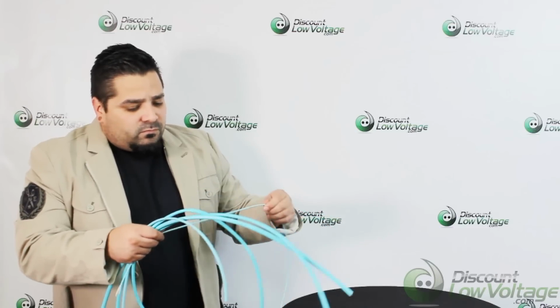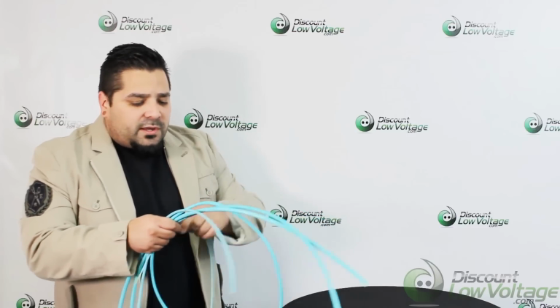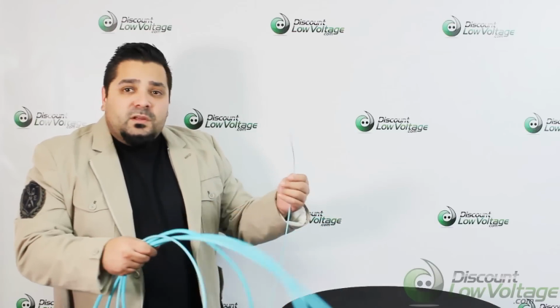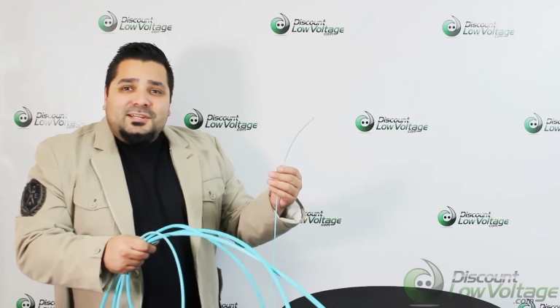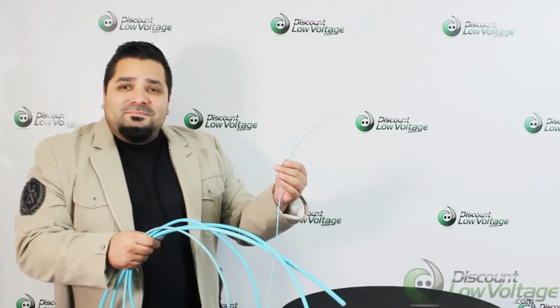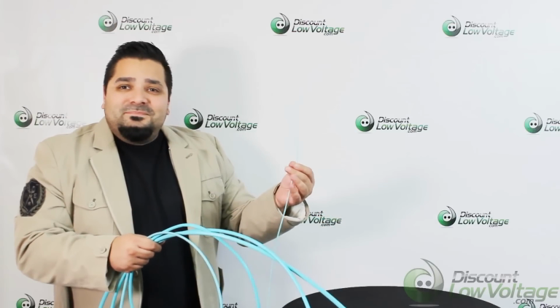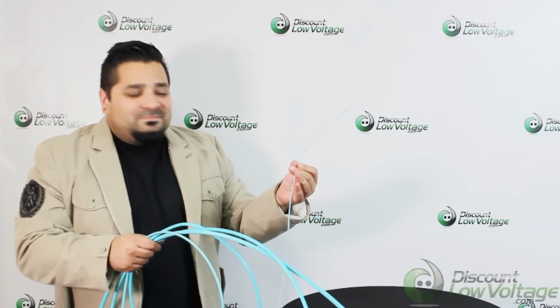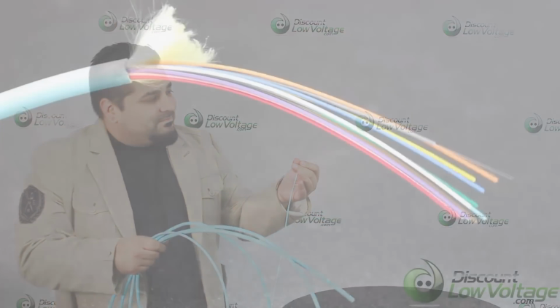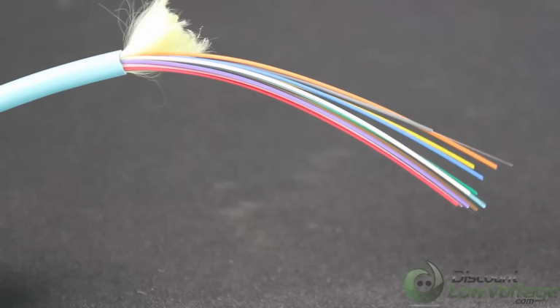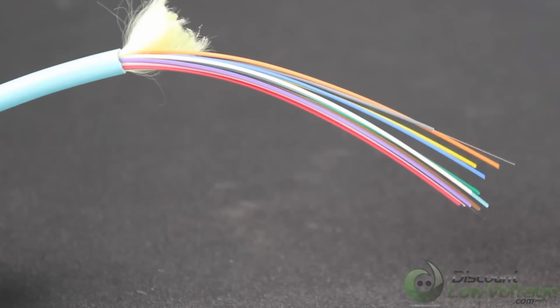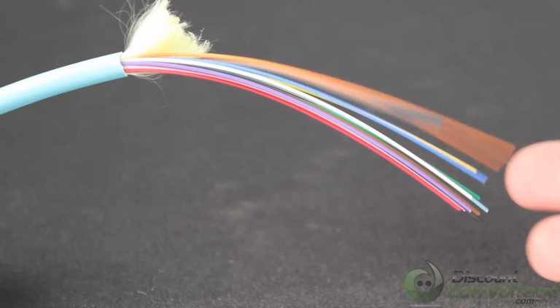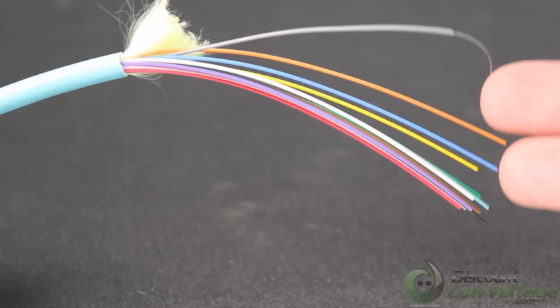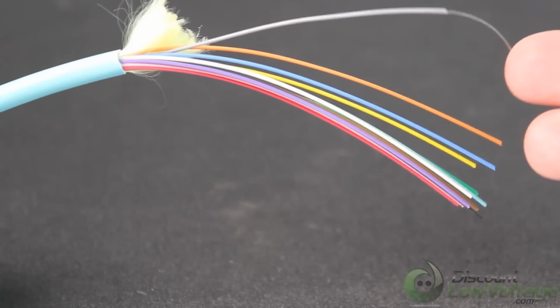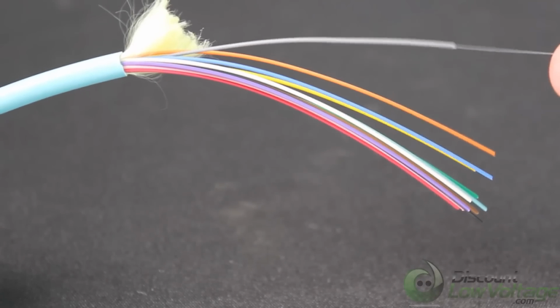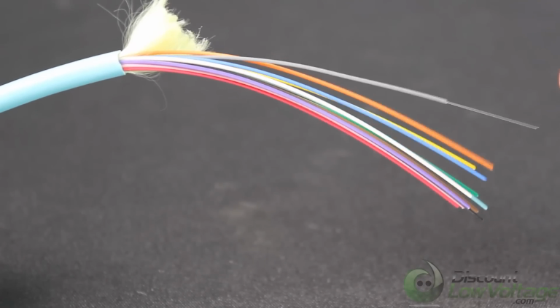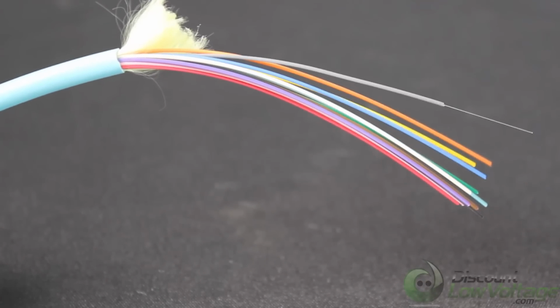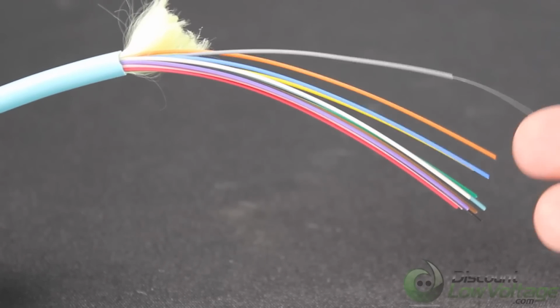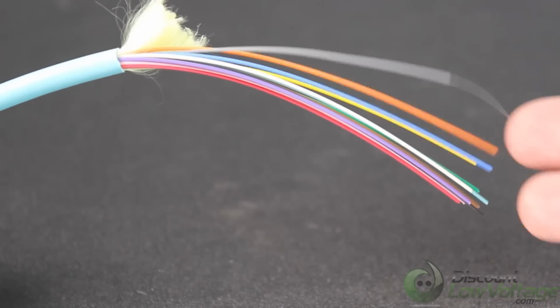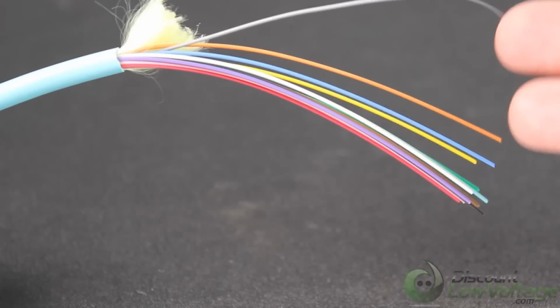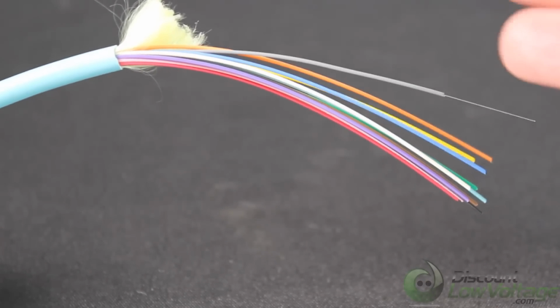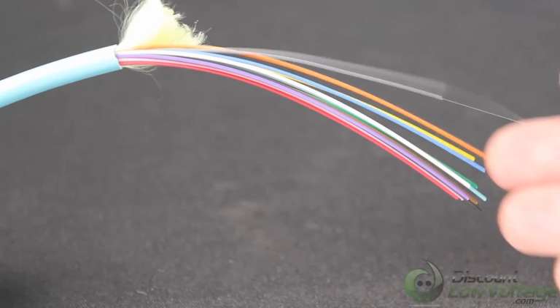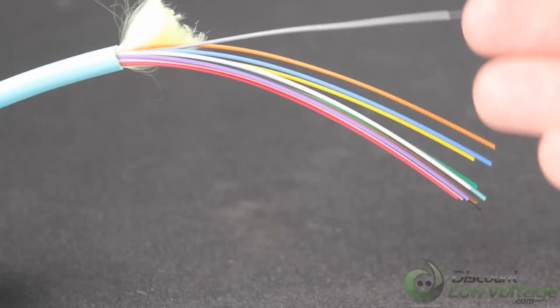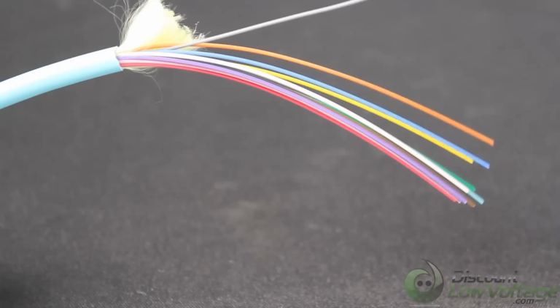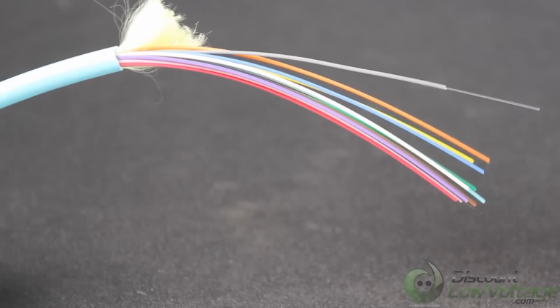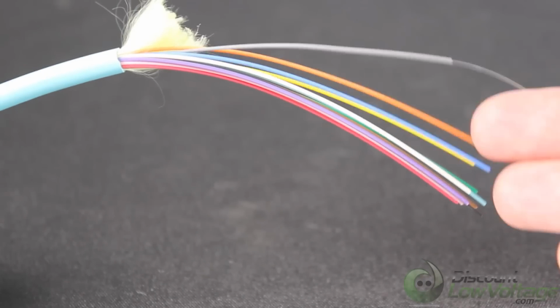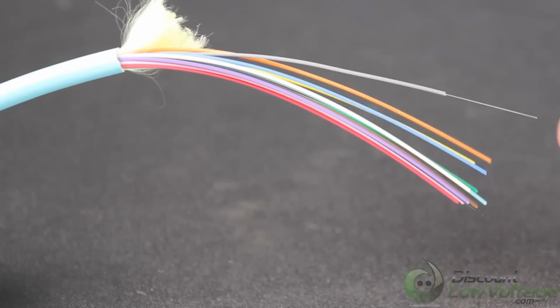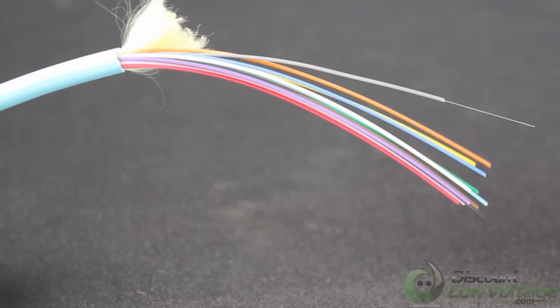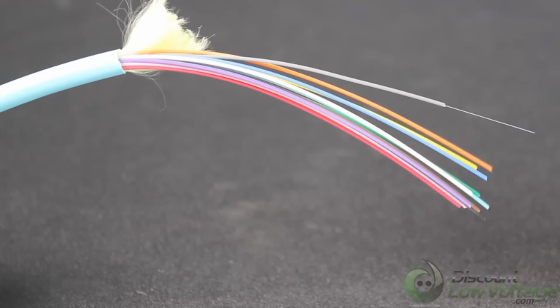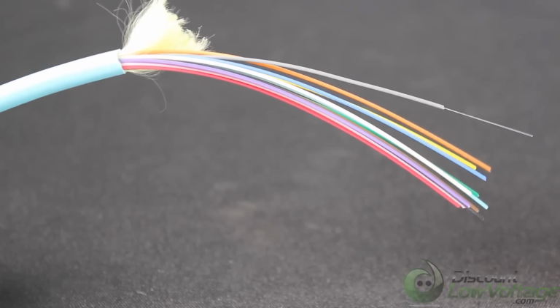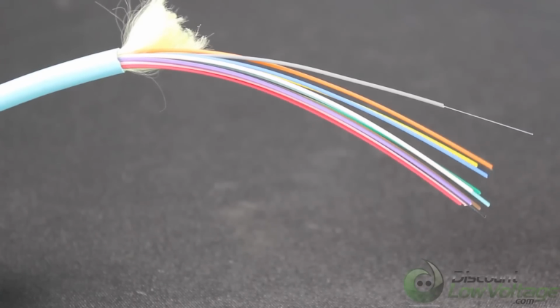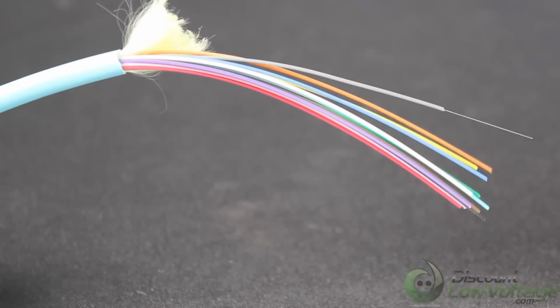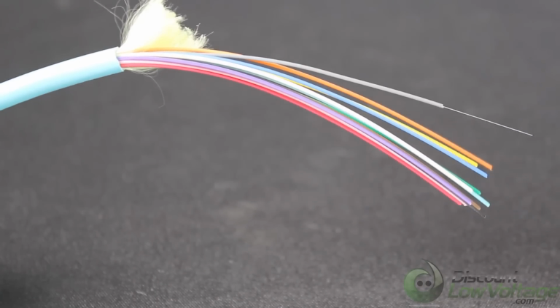Okay, let's get to it. Here's a quick look at the OM4 12 strand. This design allows for excellent packaging density, flexibility, and ease of routing.